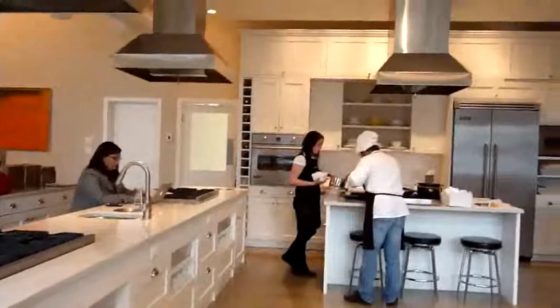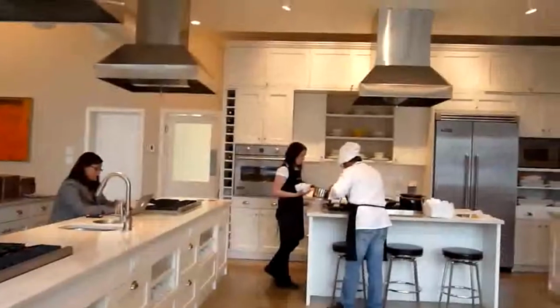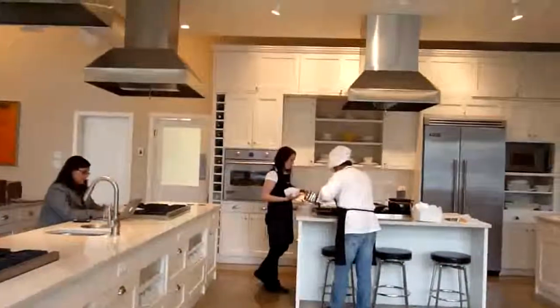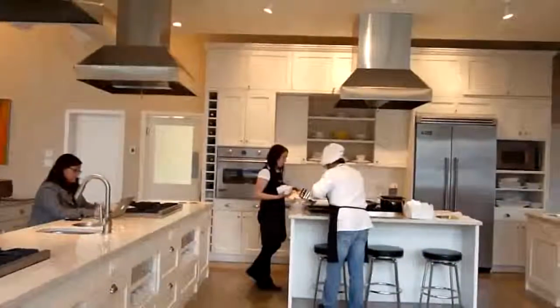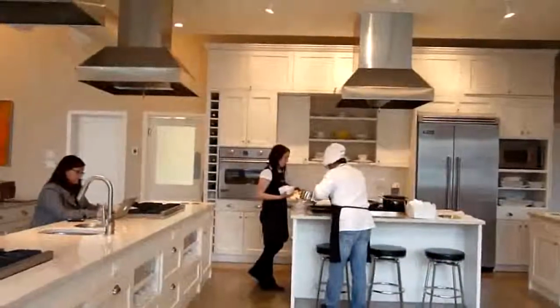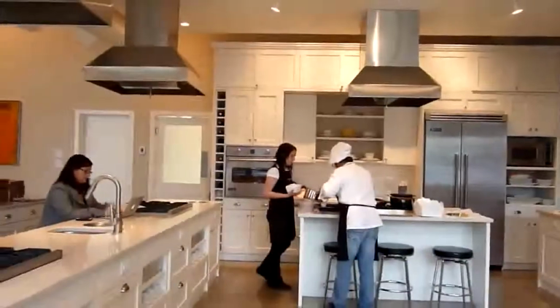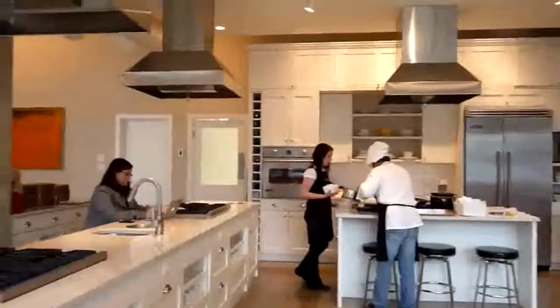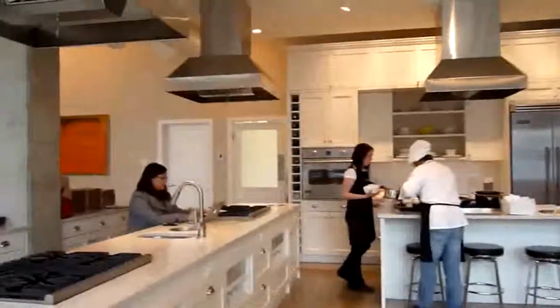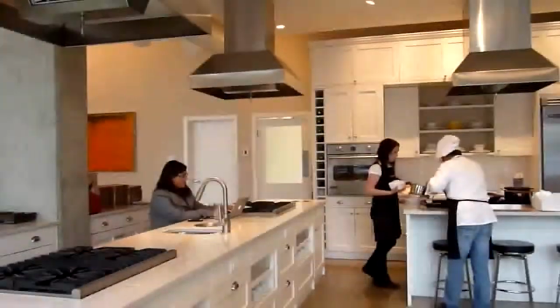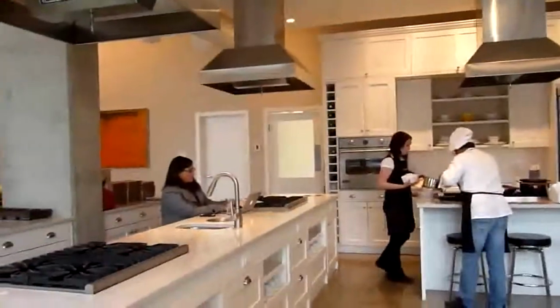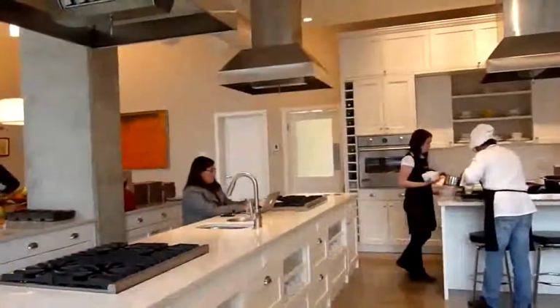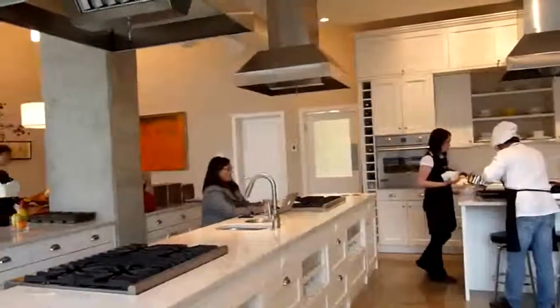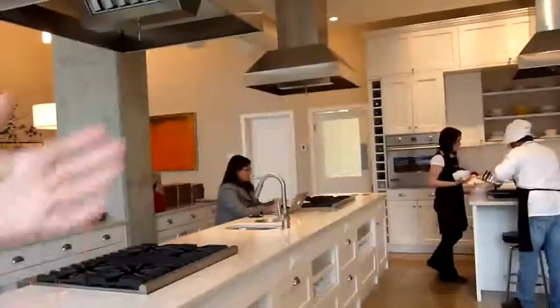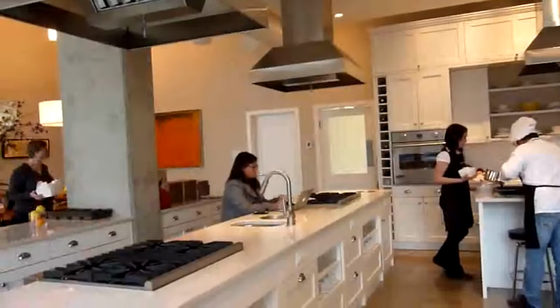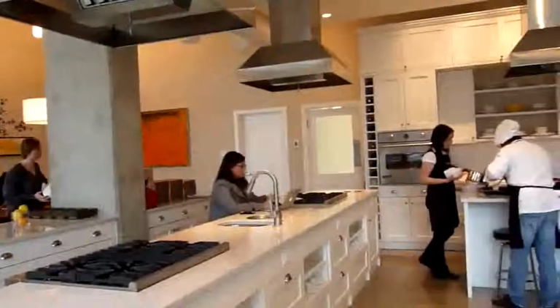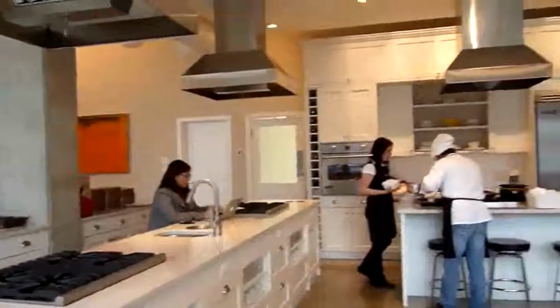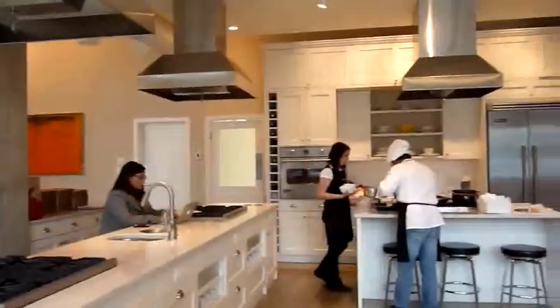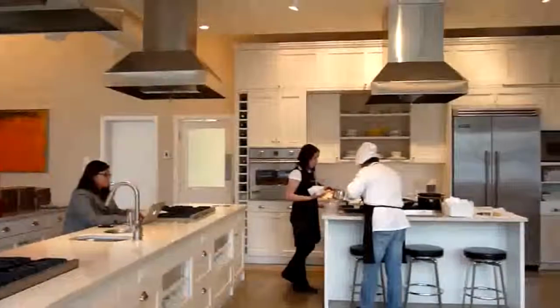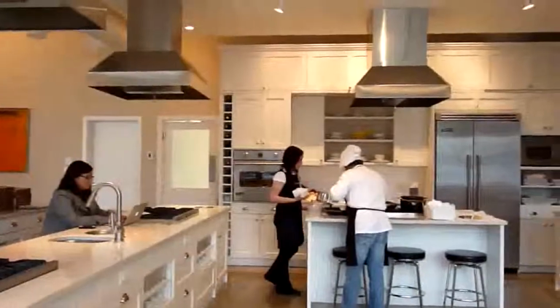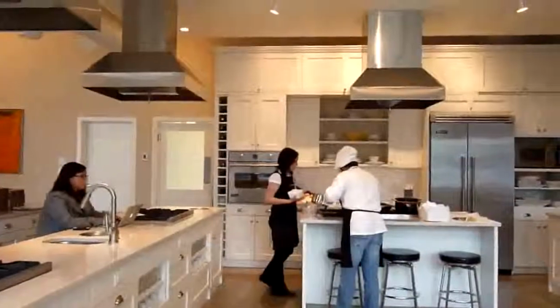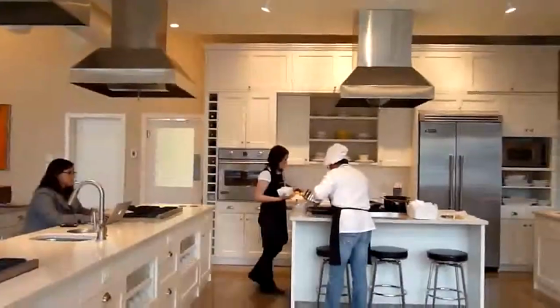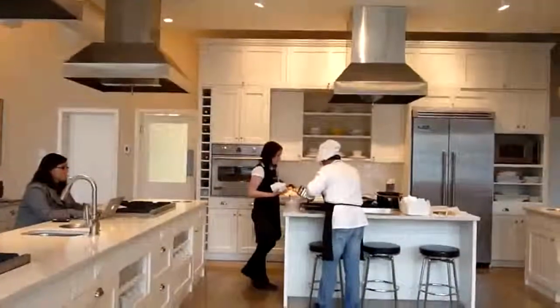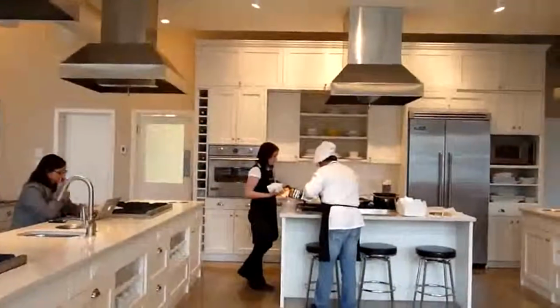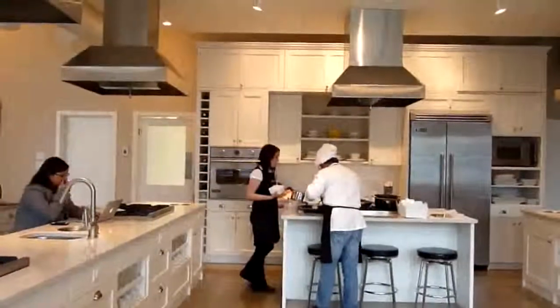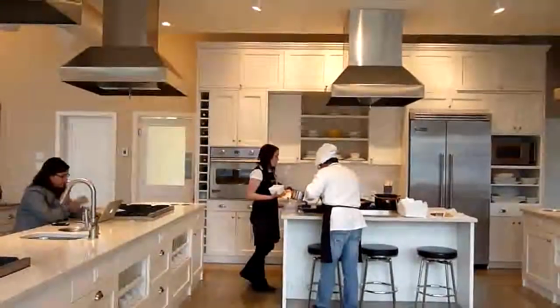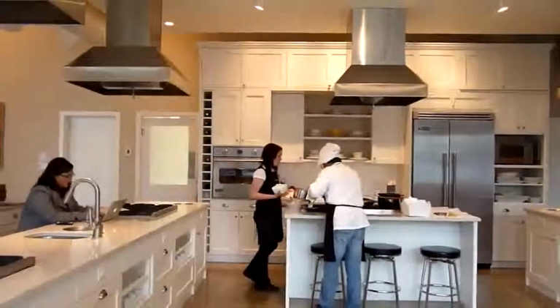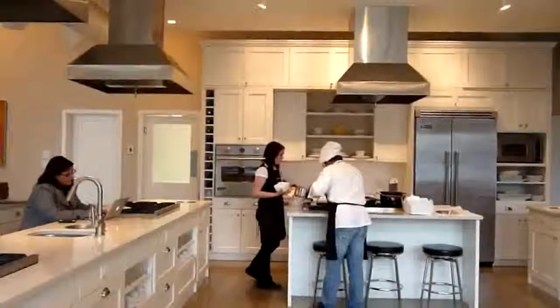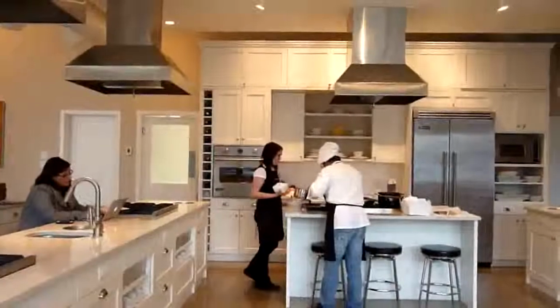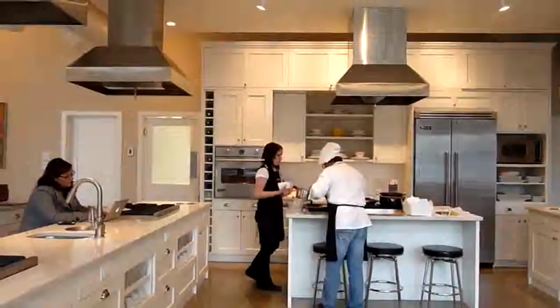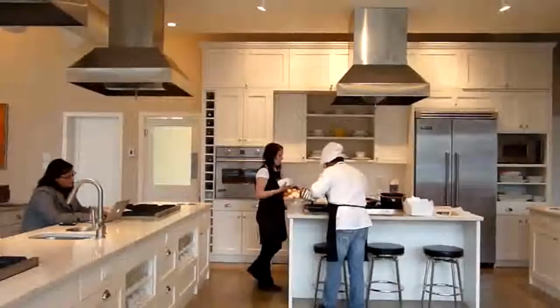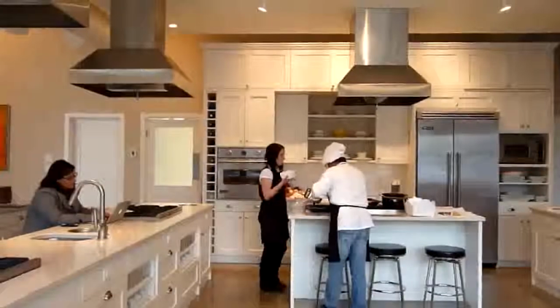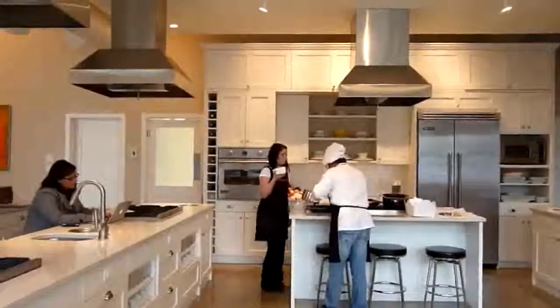We use this space for other things other than cooking classes as well. For example, right now we have our chef Gianfranco, all the way from Rome, cooking a cannelloni dish, and people enjoy that at lunch time.